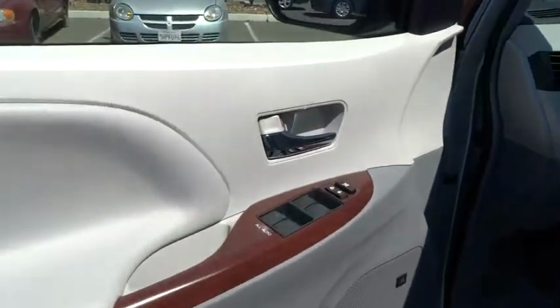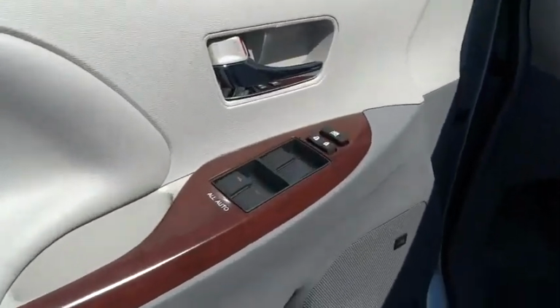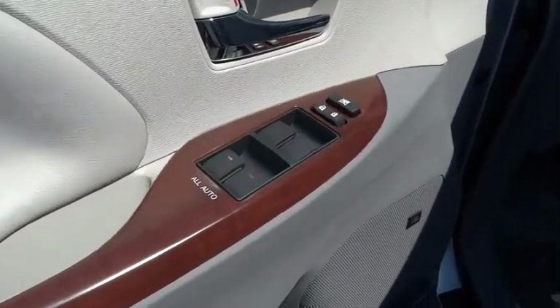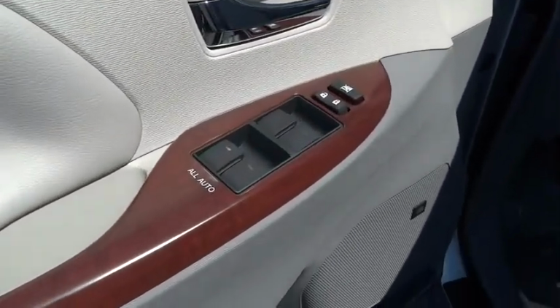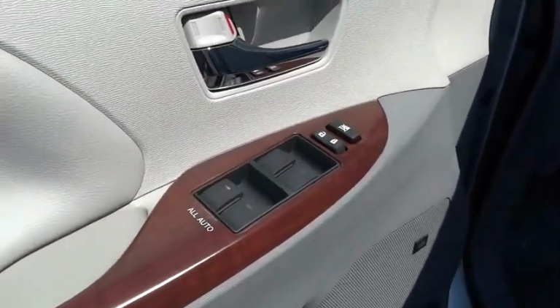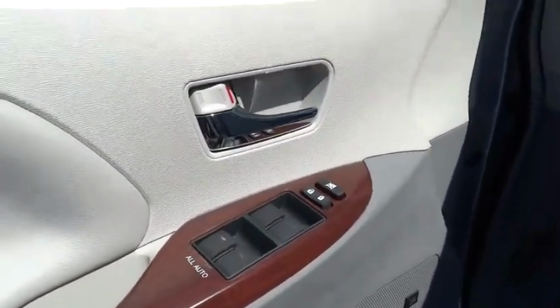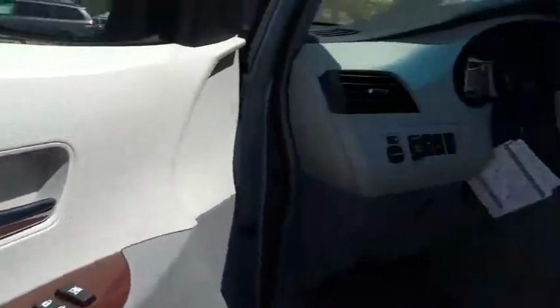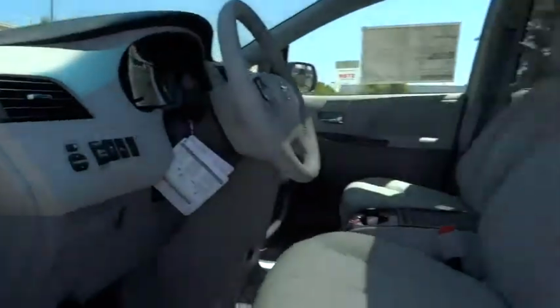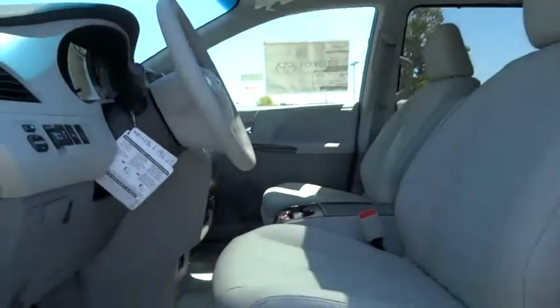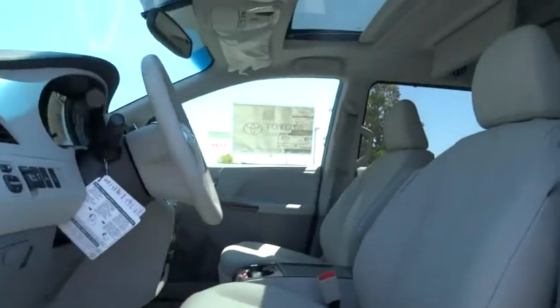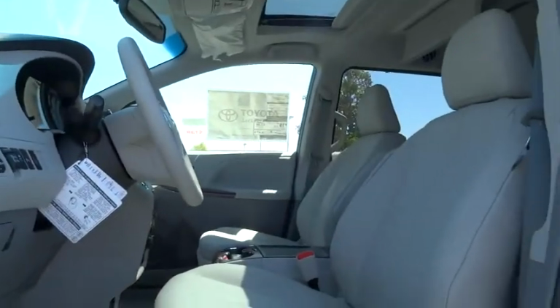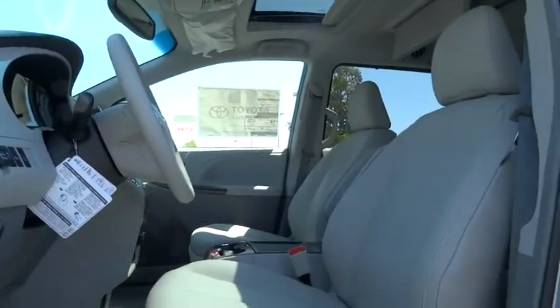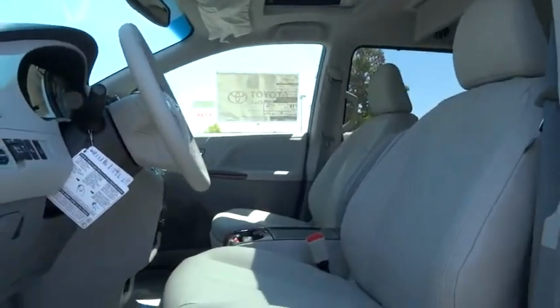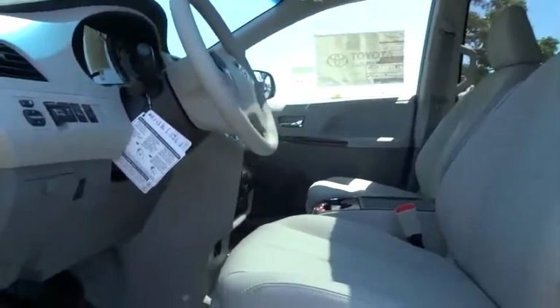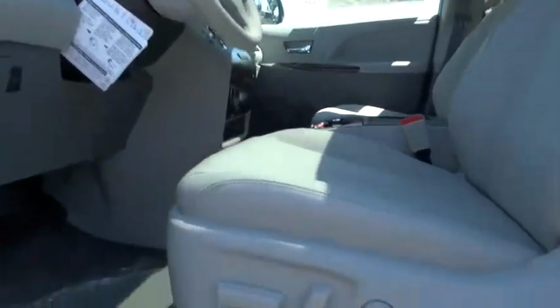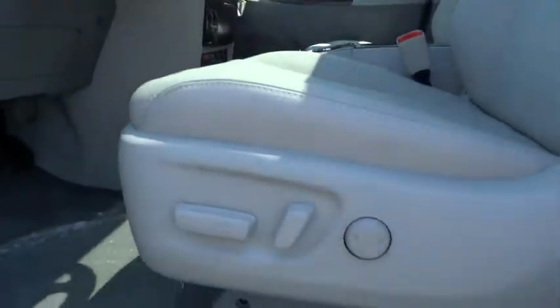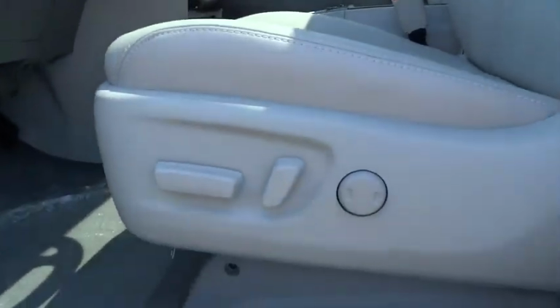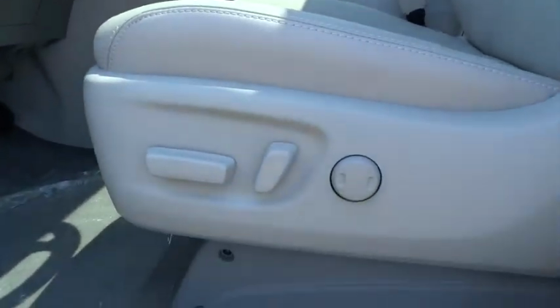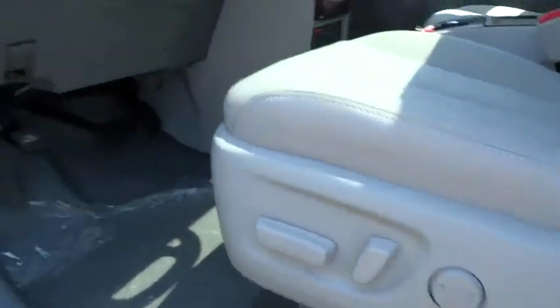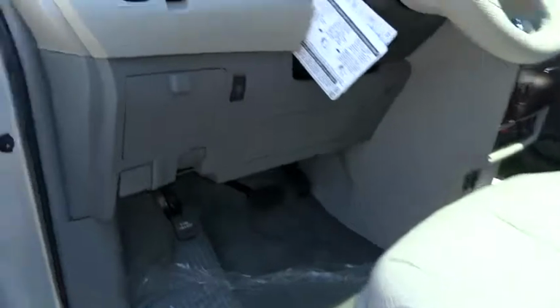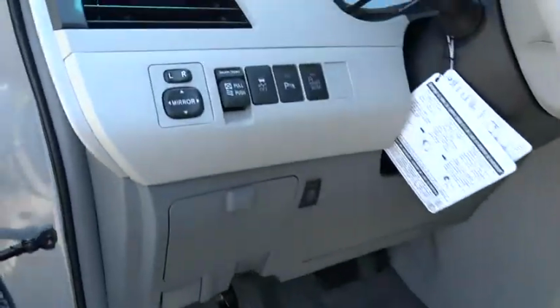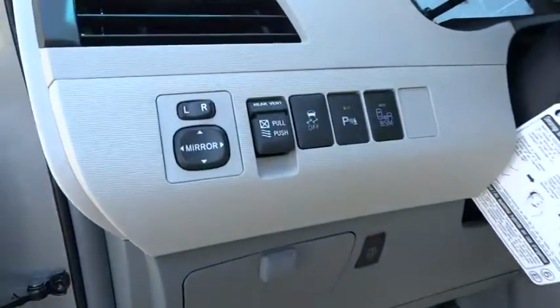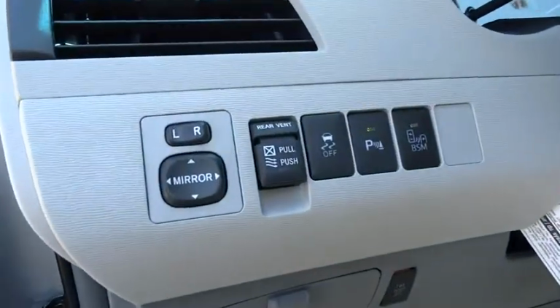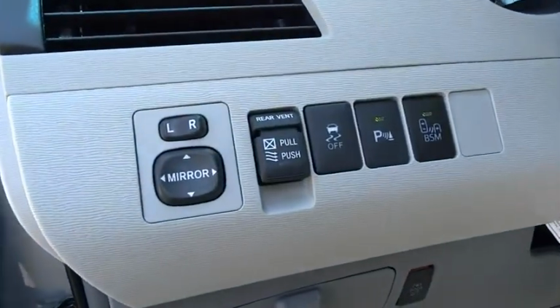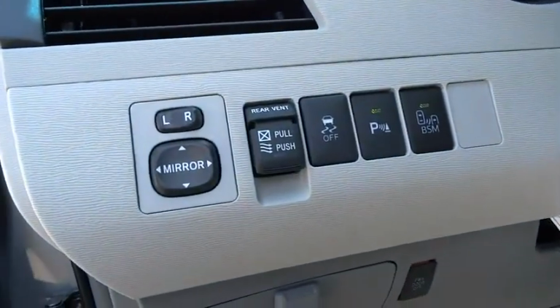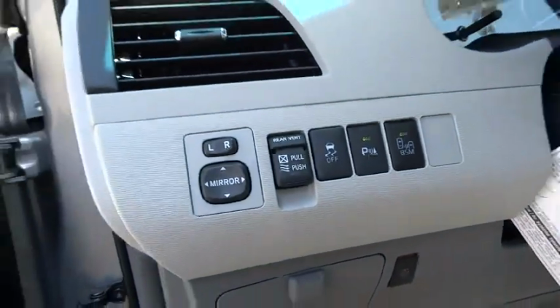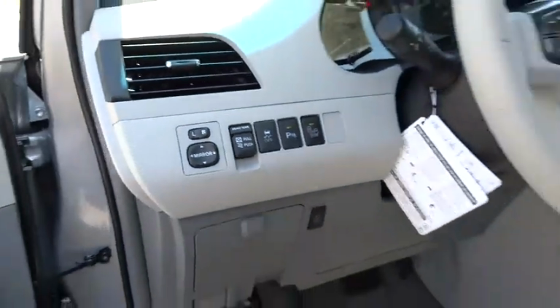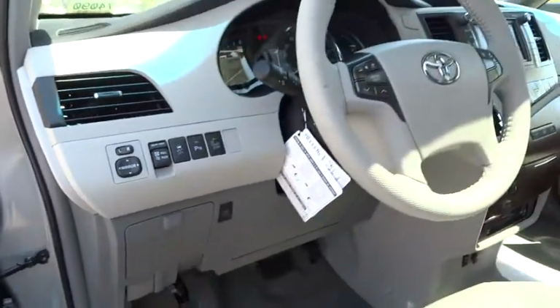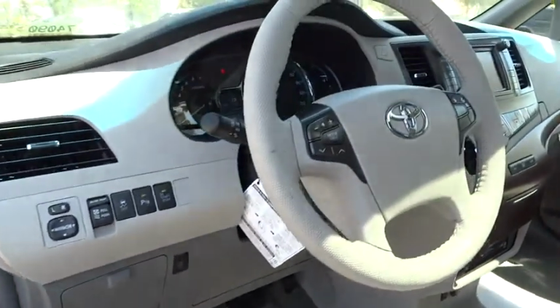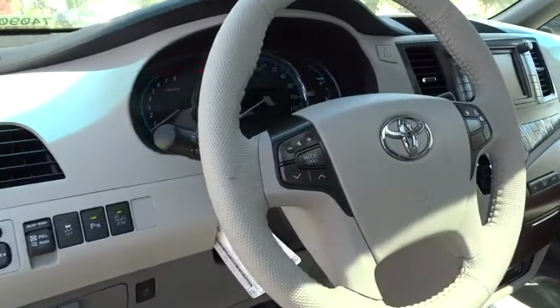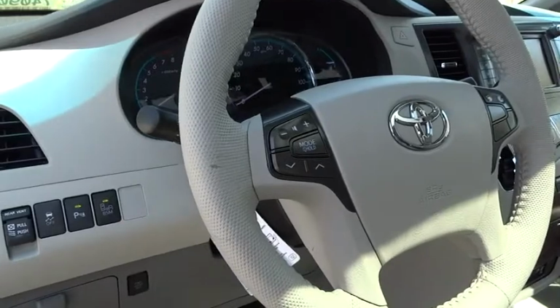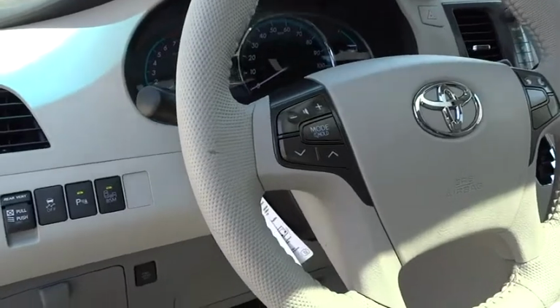Power passenger seat. Traction control. Alloy wheels. HomeLink garage door opener. Air conditioning. Front side airbag. Cruise control. Keyless entry. Security system. Power door locks. Fog lights. Compass.